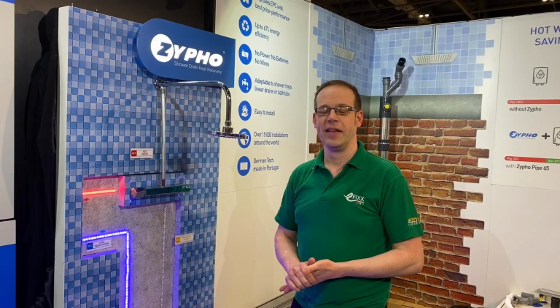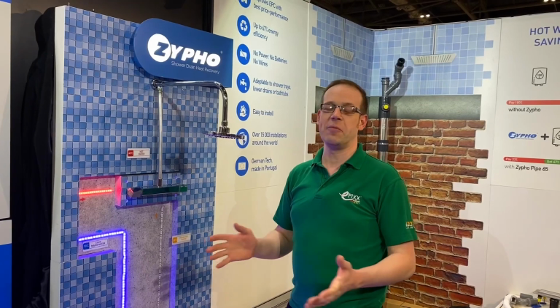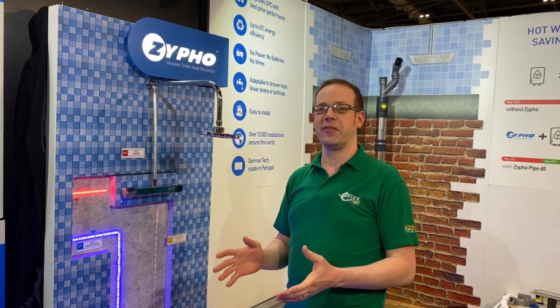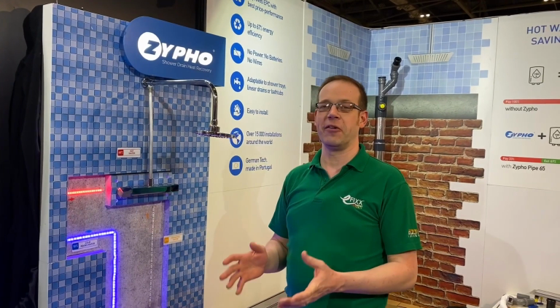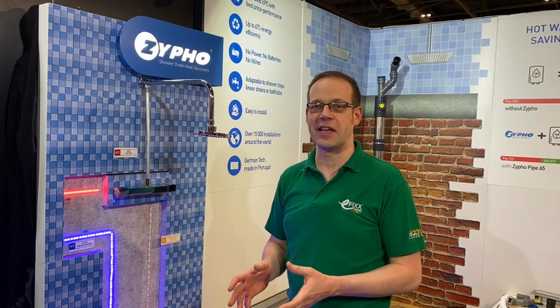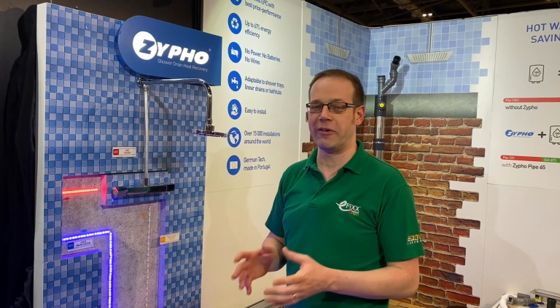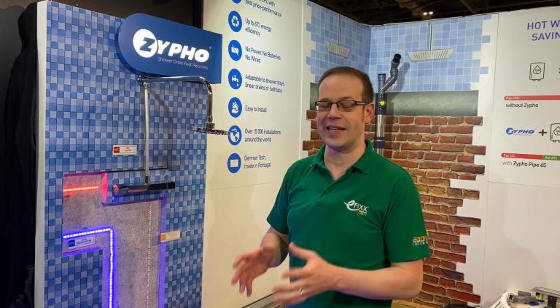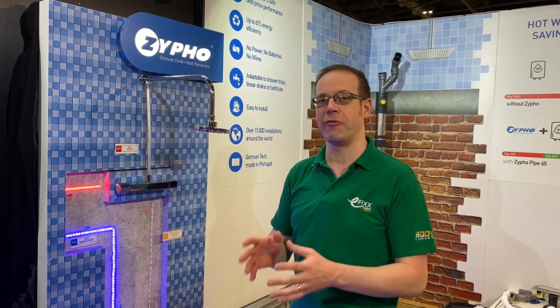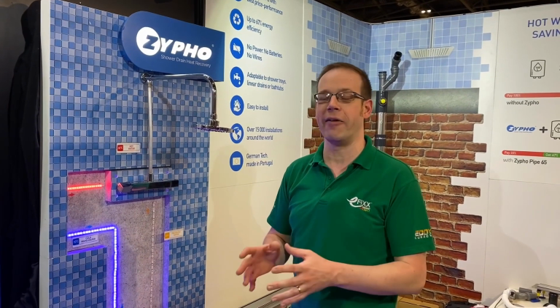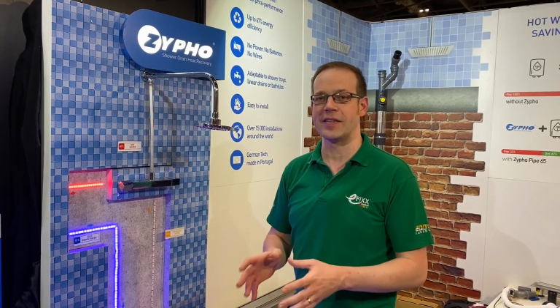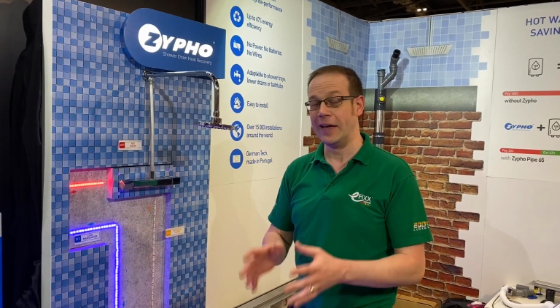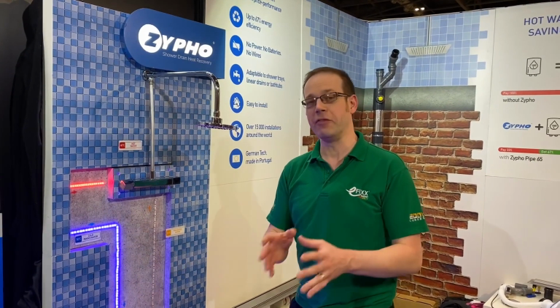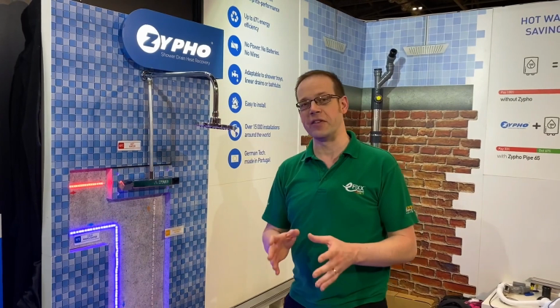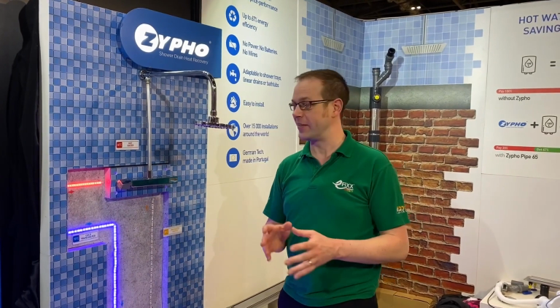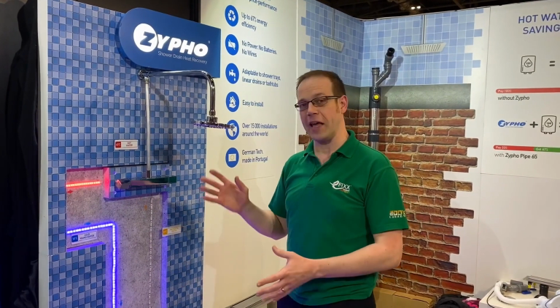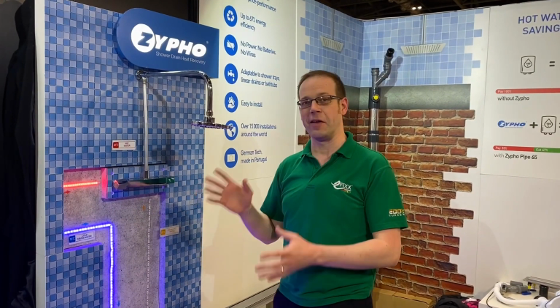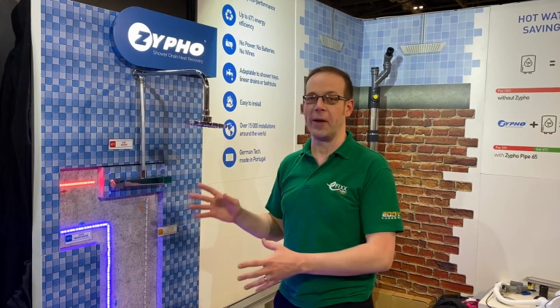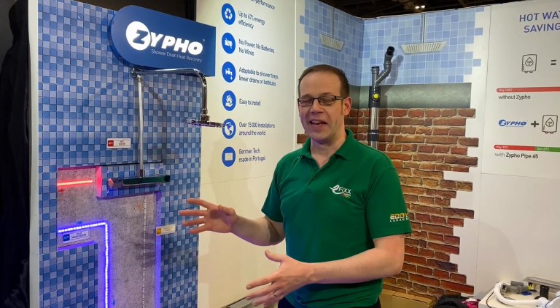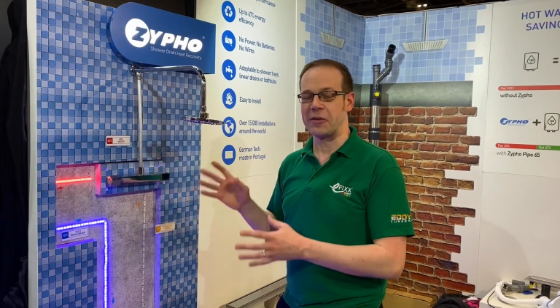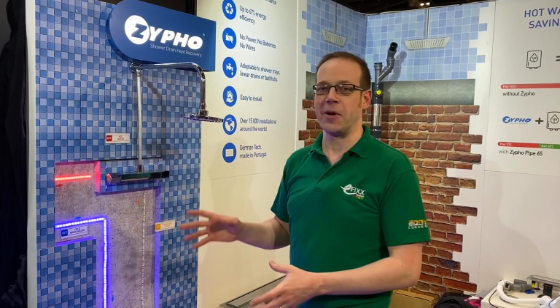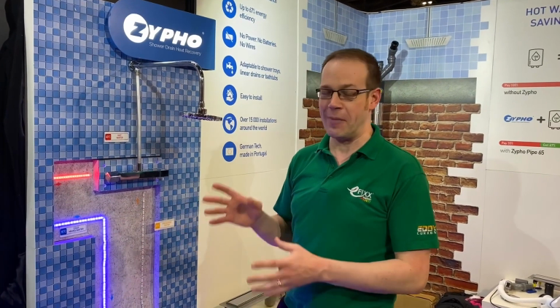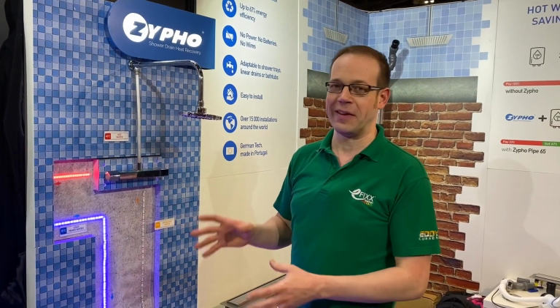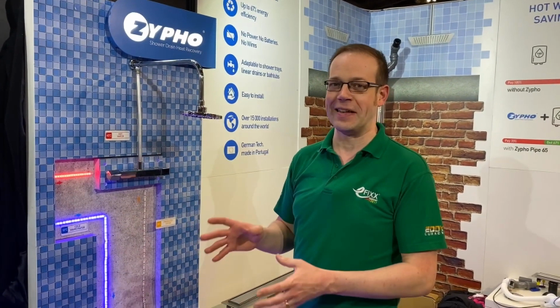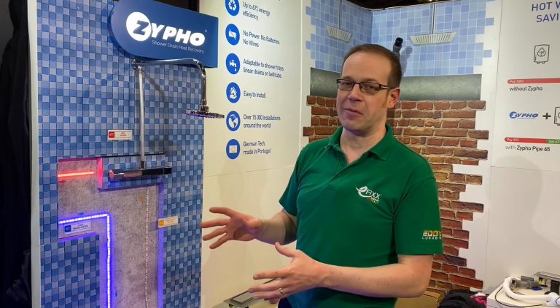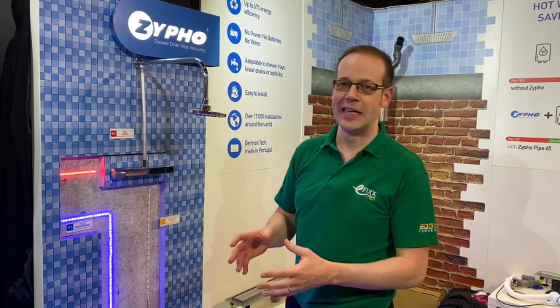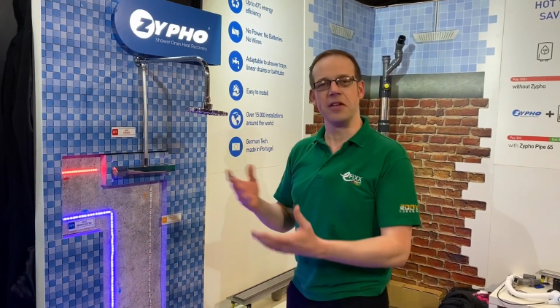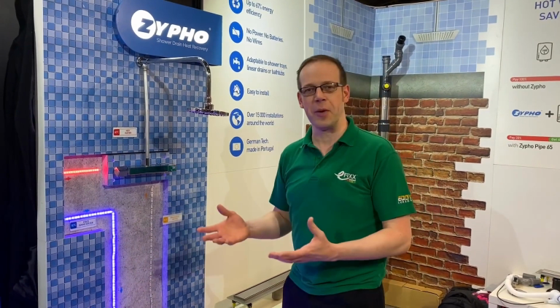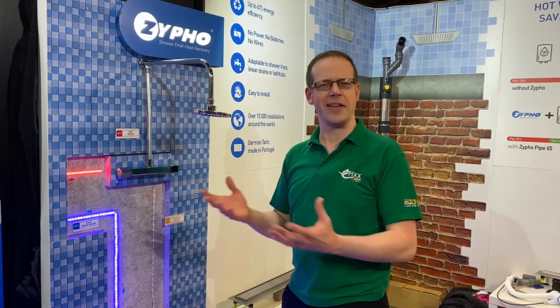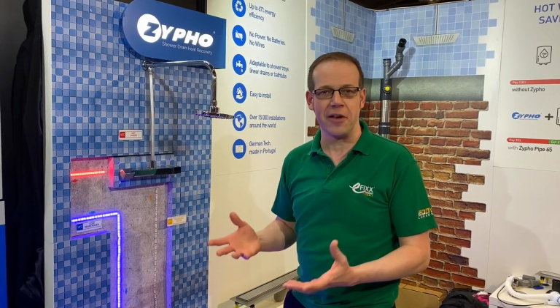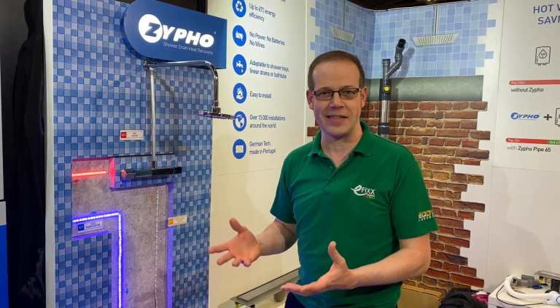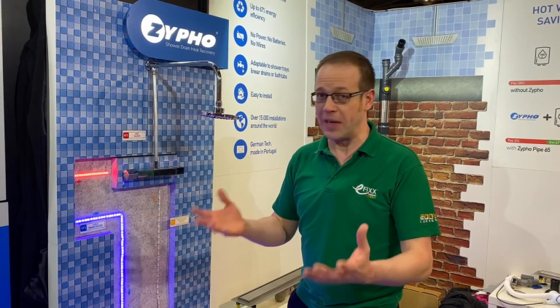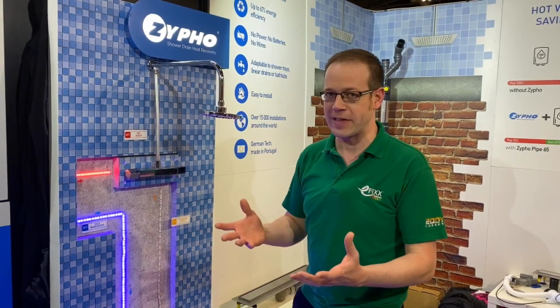As we've said in previous videos here on eFix Energy, we're interested in every area of the sector, even going so far as to look at things like plumbing. Now, this is a great product that I'm absolutely fascinated by because it kind of solves a problem that I didn't really know existed, but makes perfect sense.